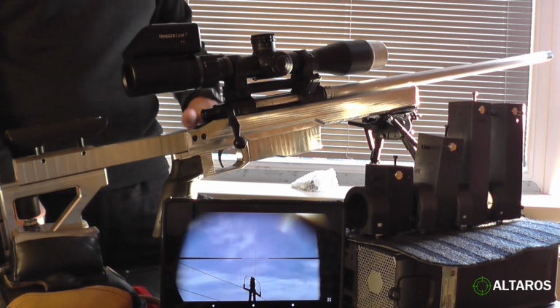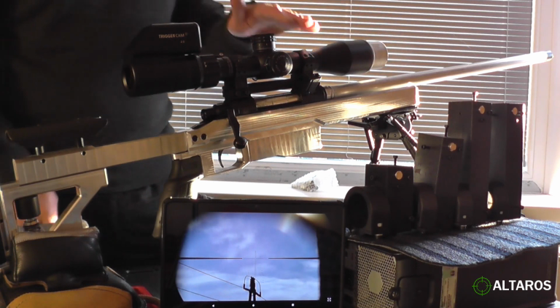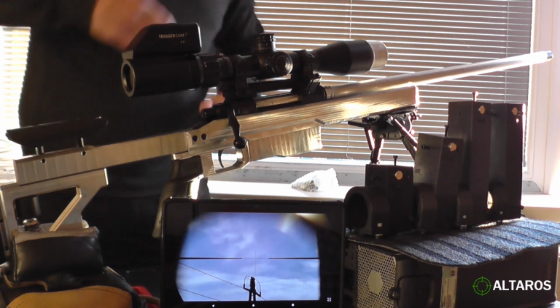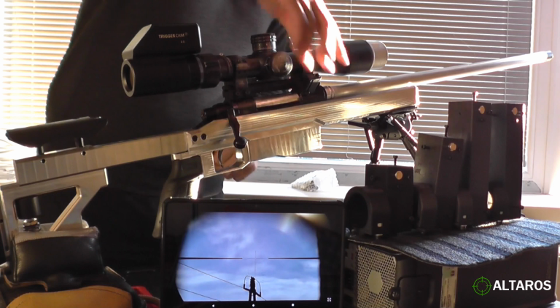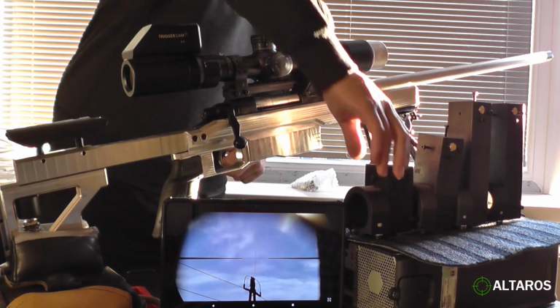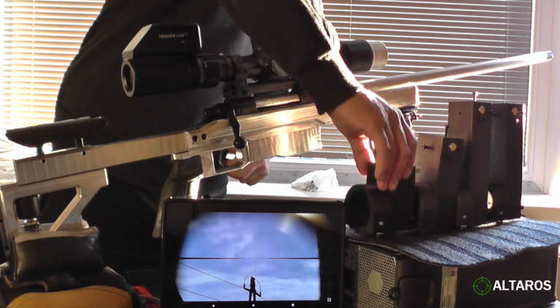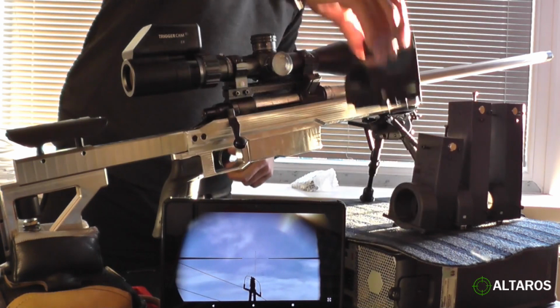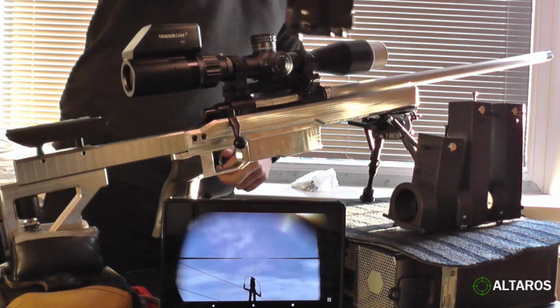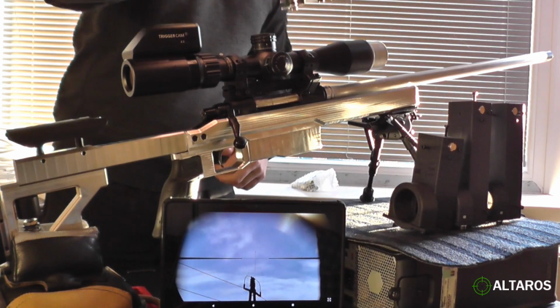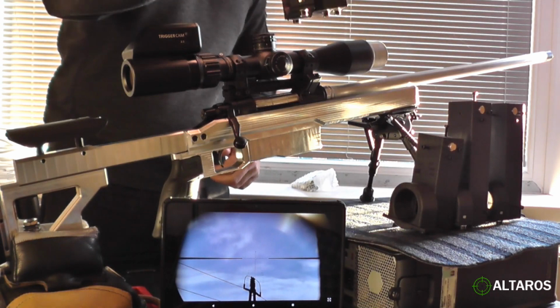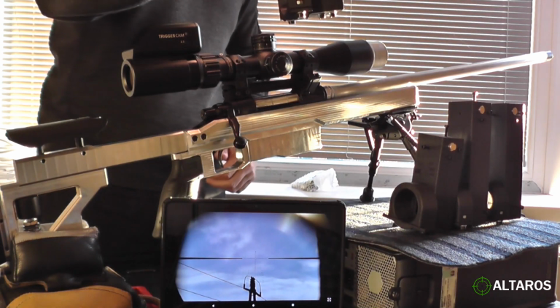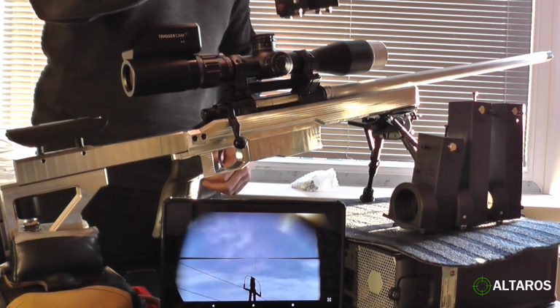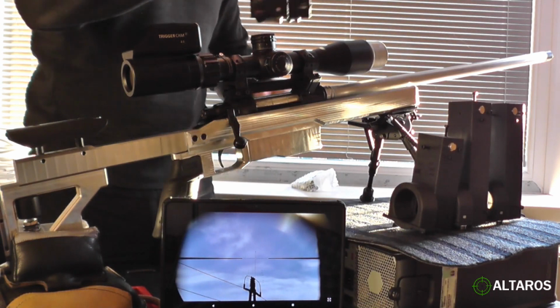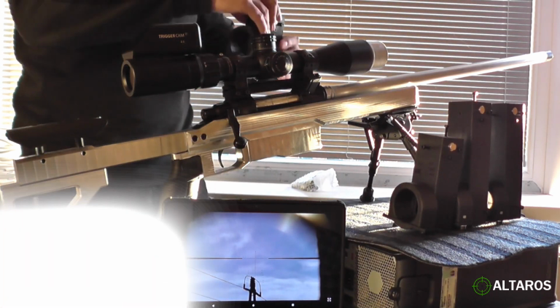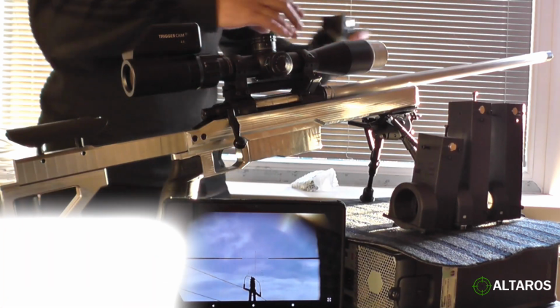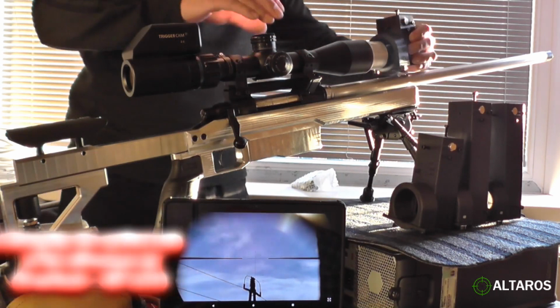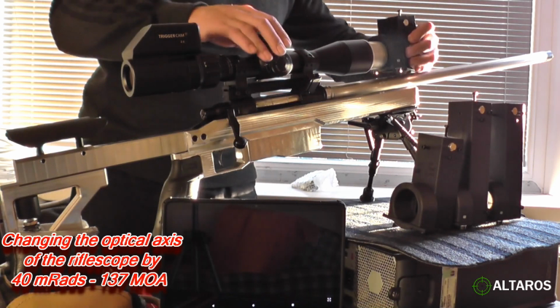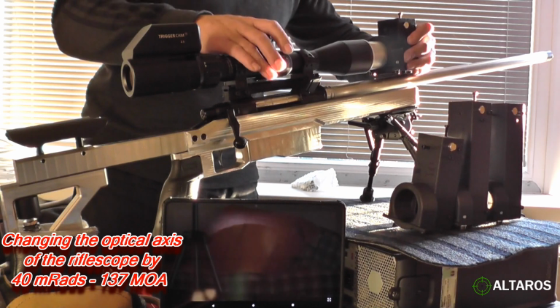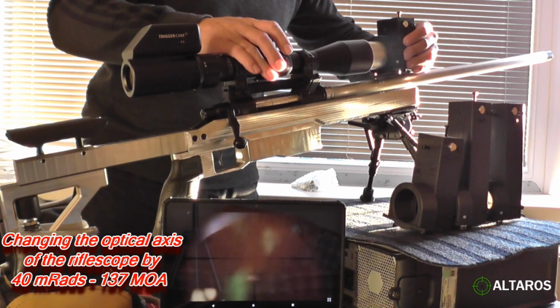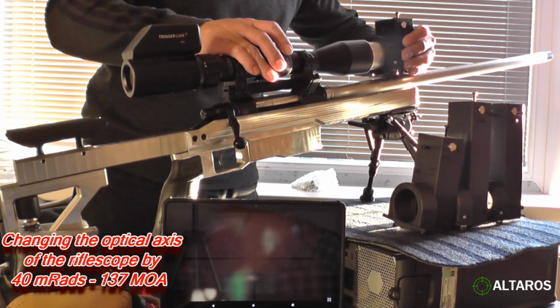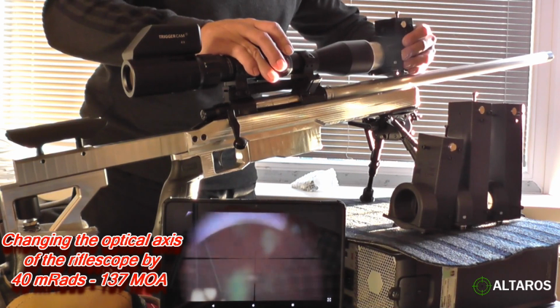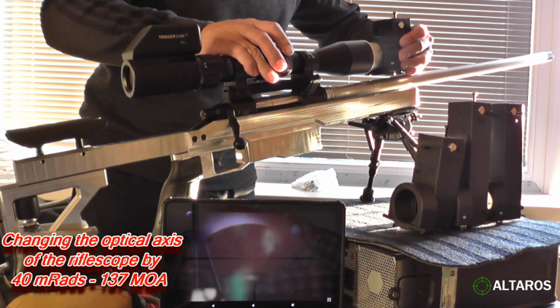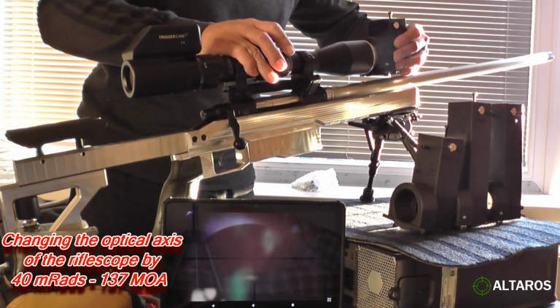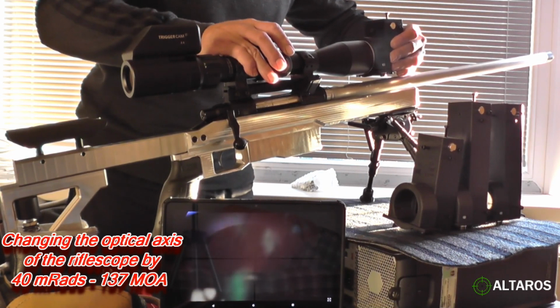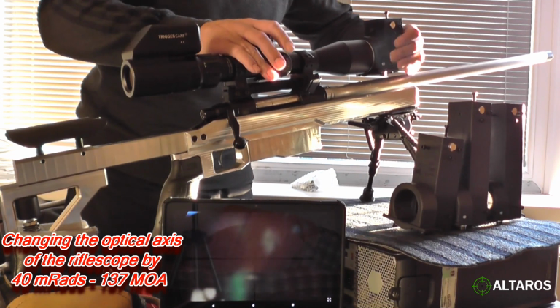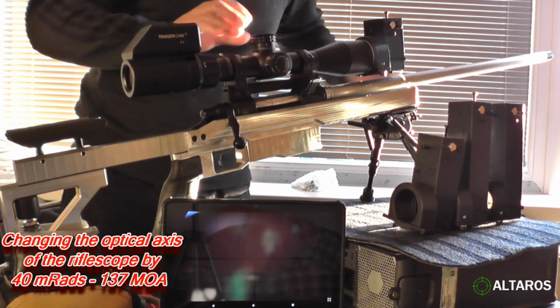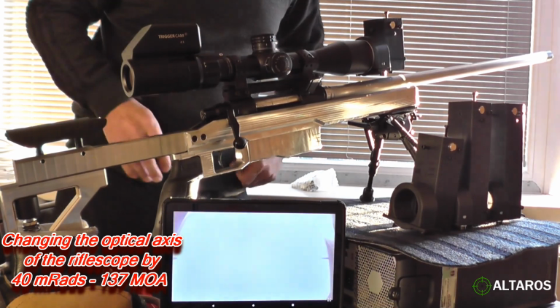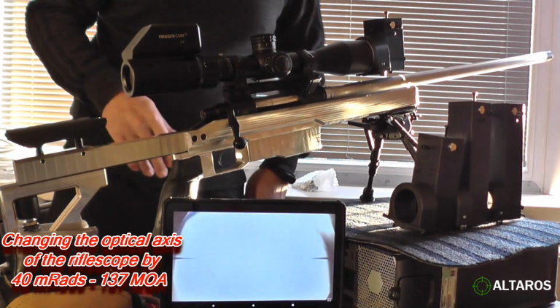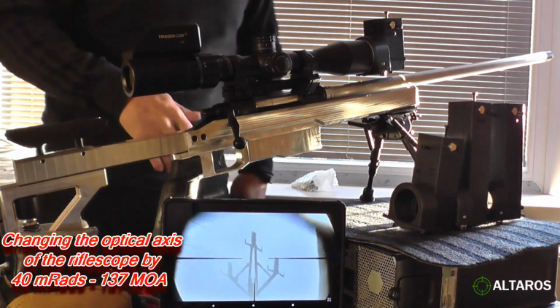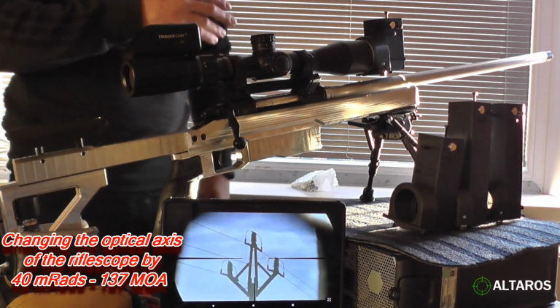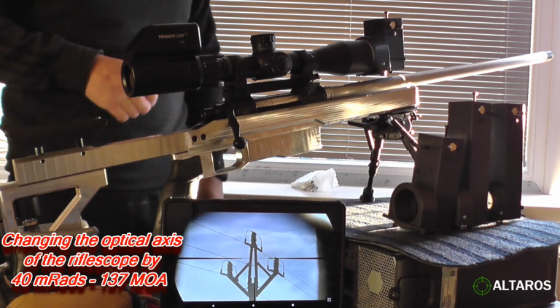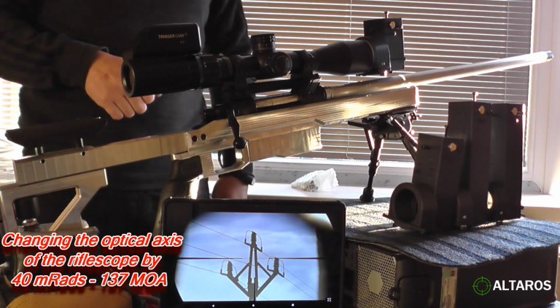Now we are using this one which gives 40 MOA. This is the view with 40 MOA.